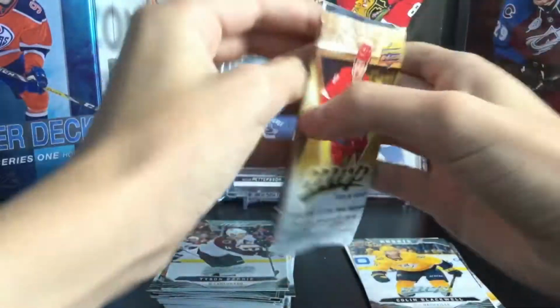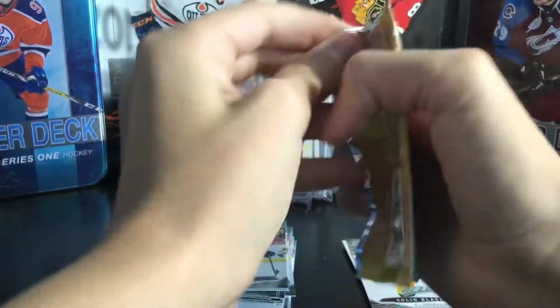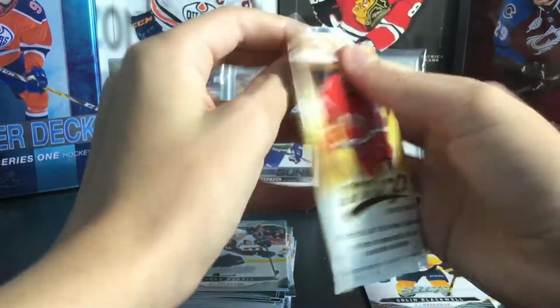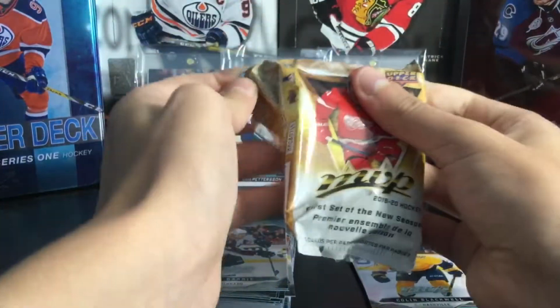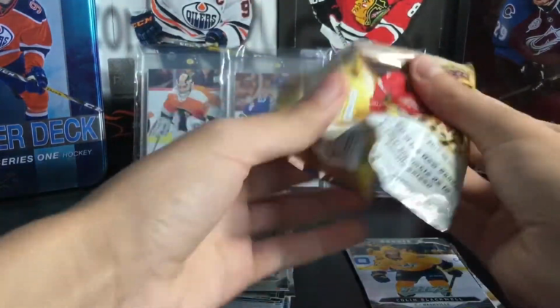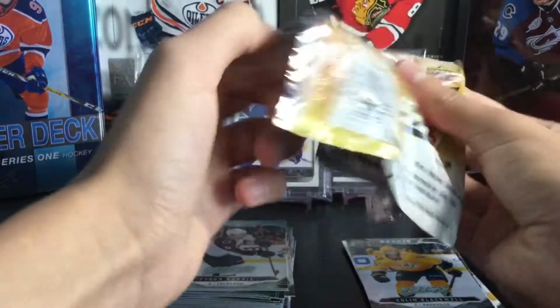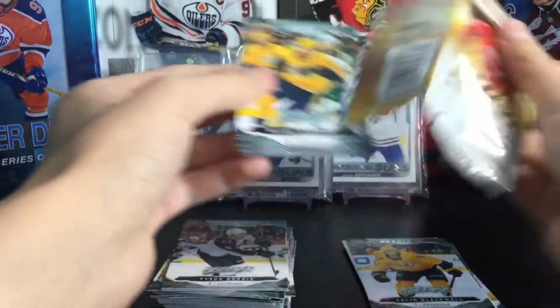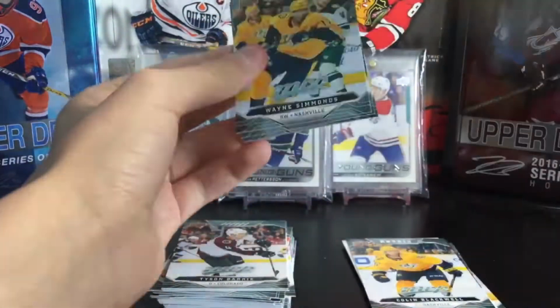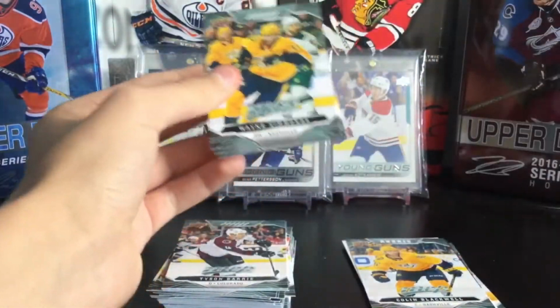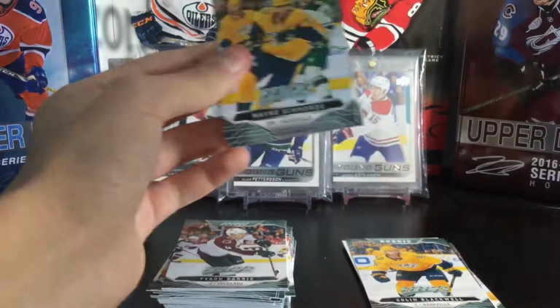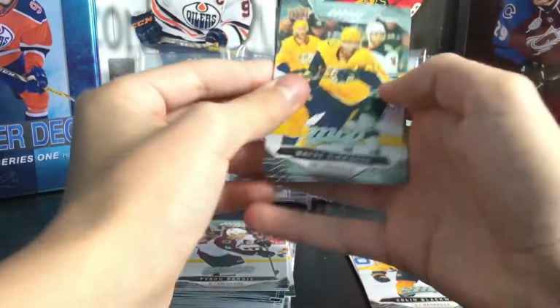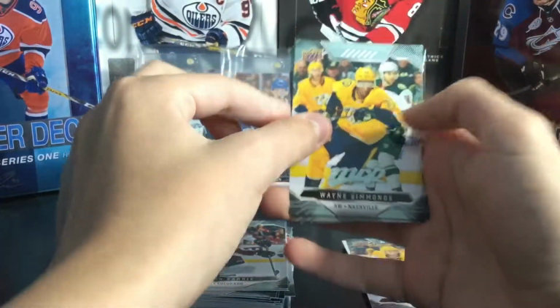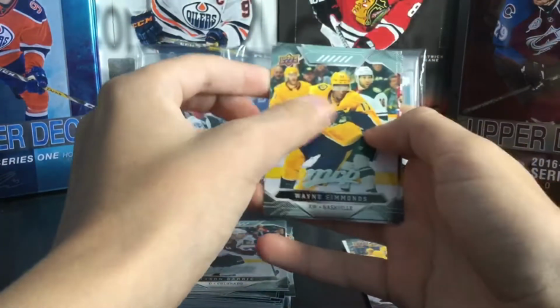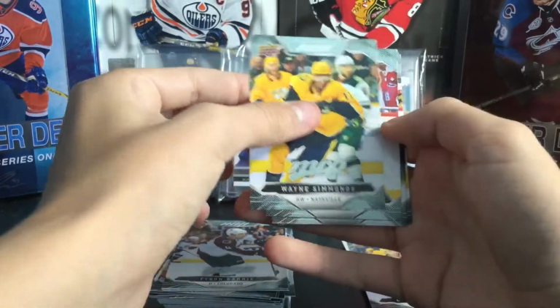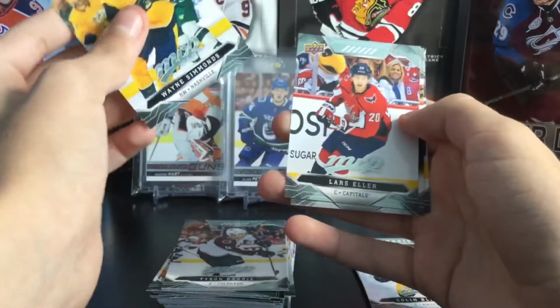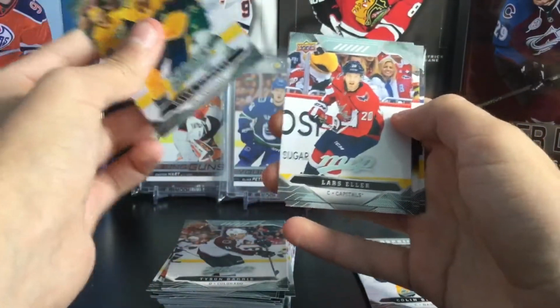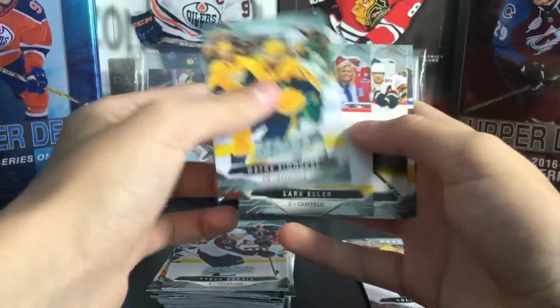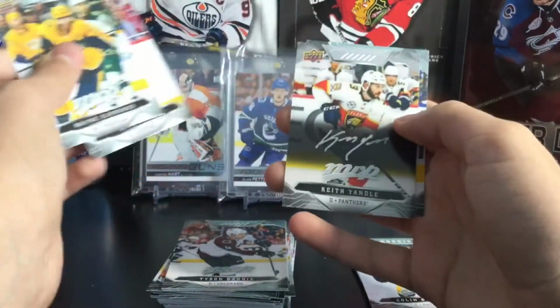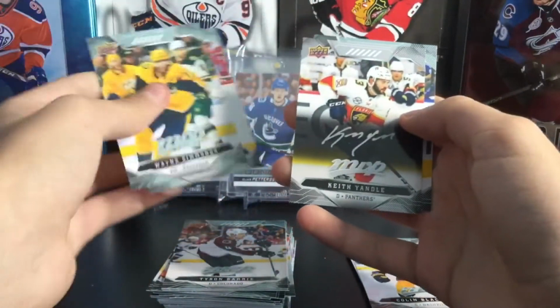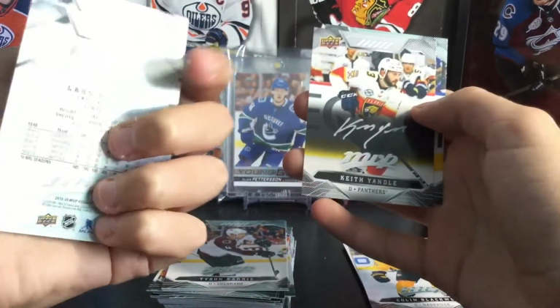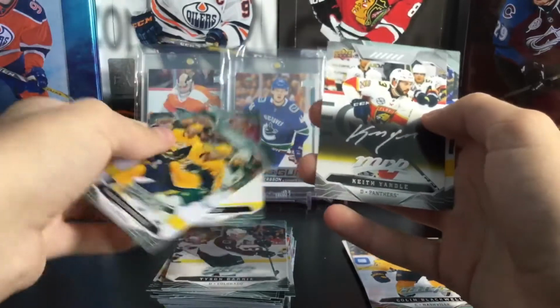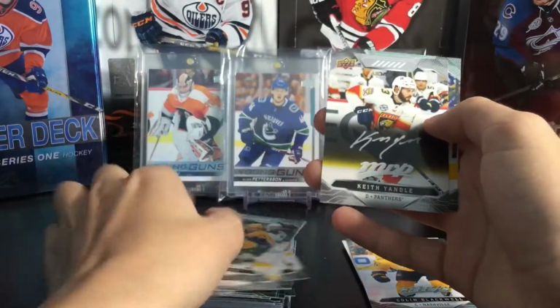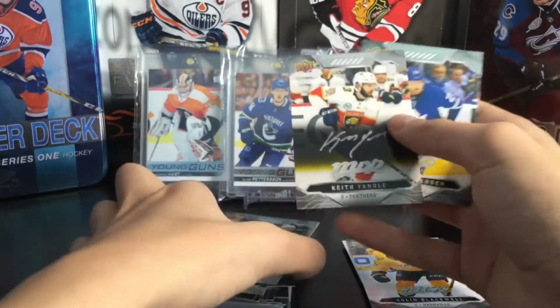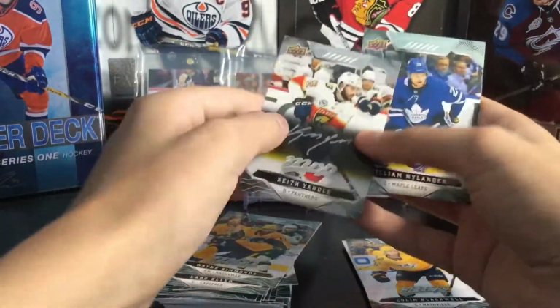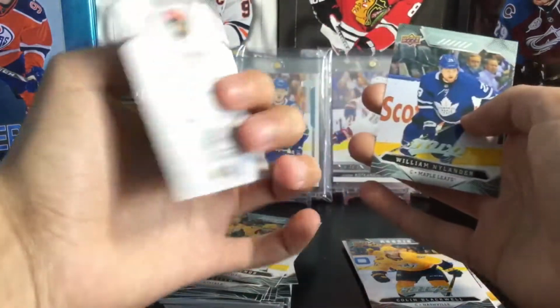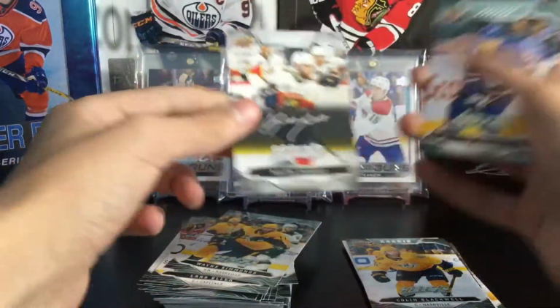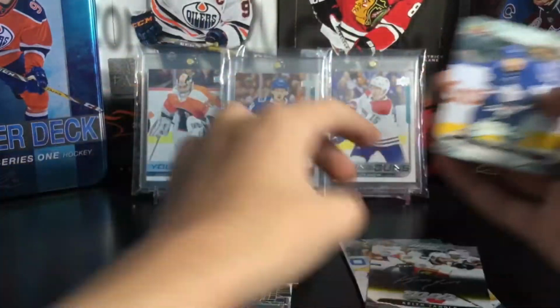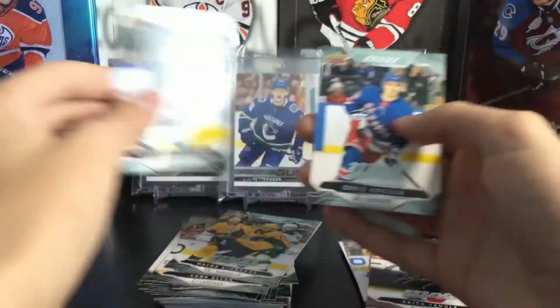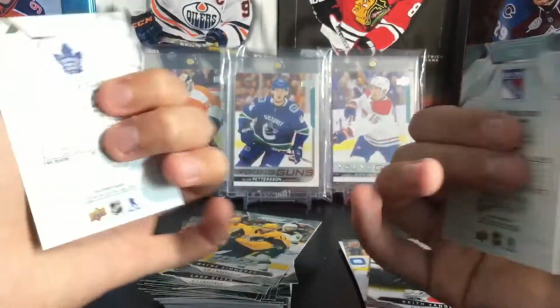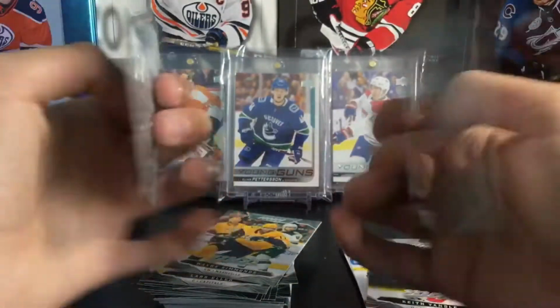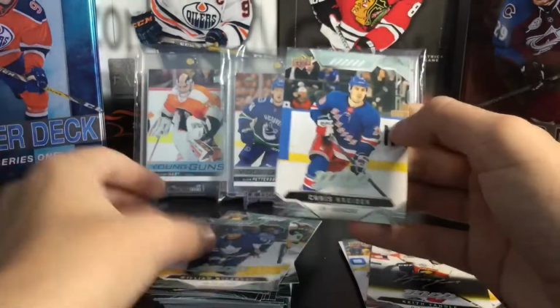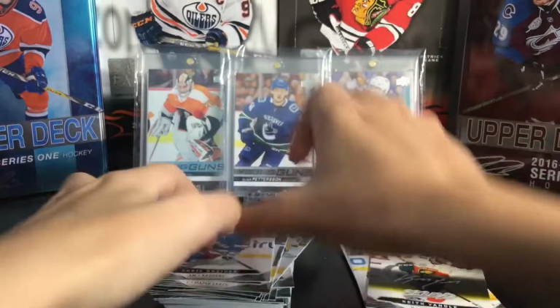These packs are quite hard to open because they're such good quality. We have Wayne Simmonds on Nashville, Lars Eller, a Keith Yandle silver script, William Nylander, and Chris Kreider.